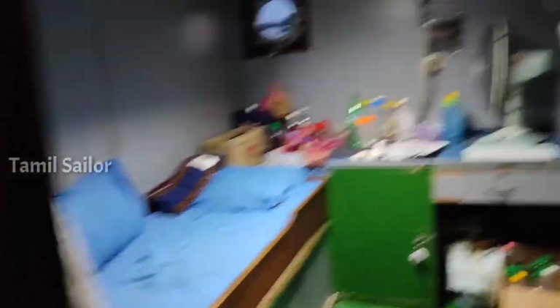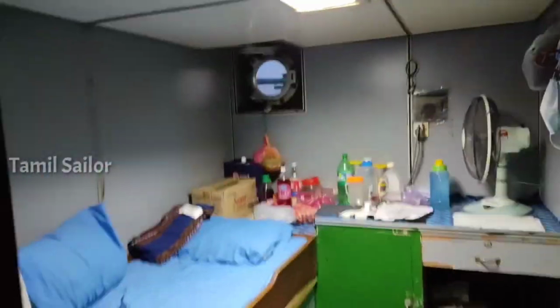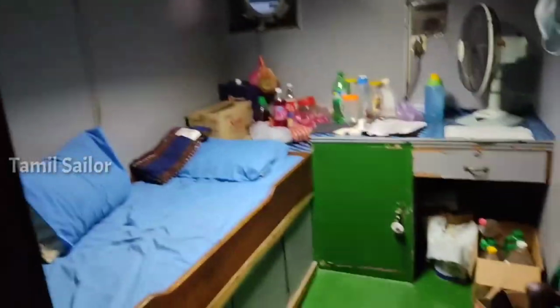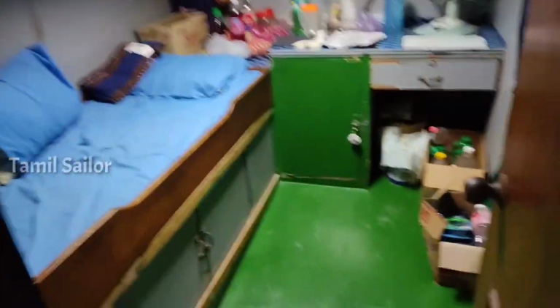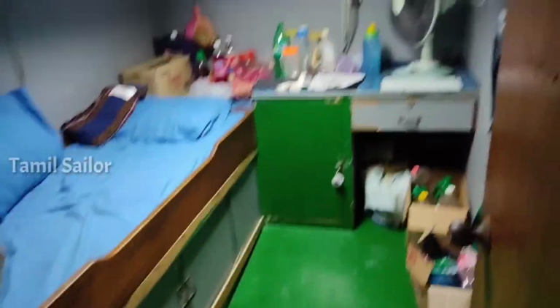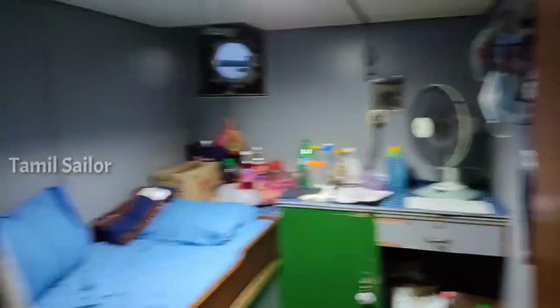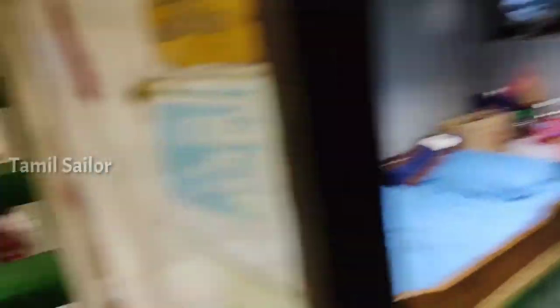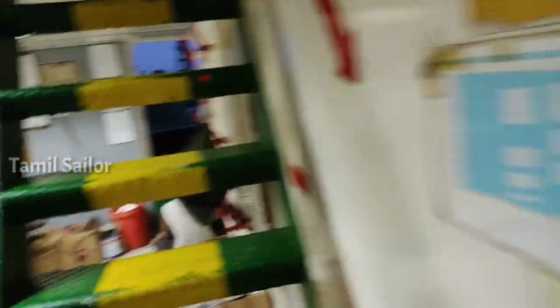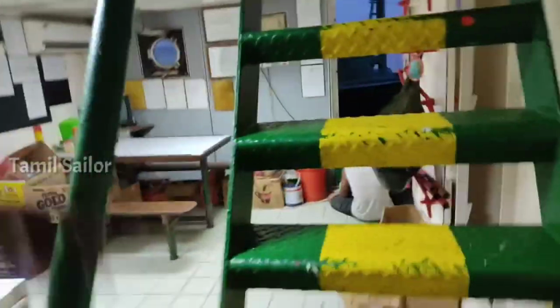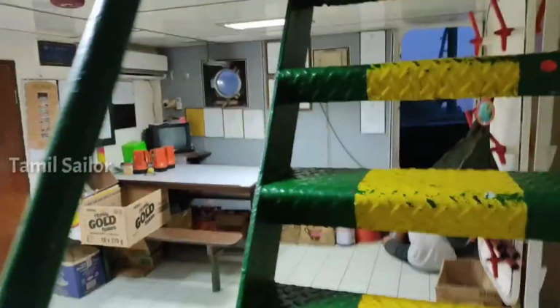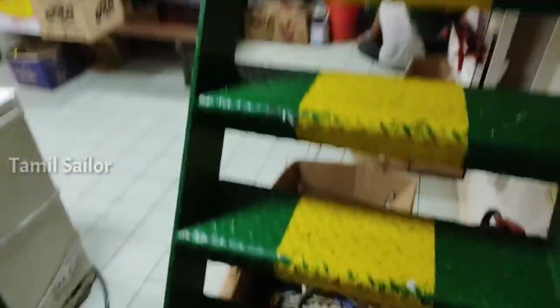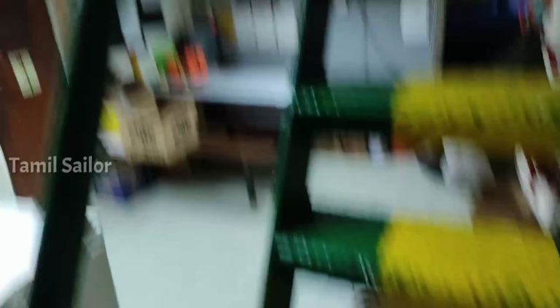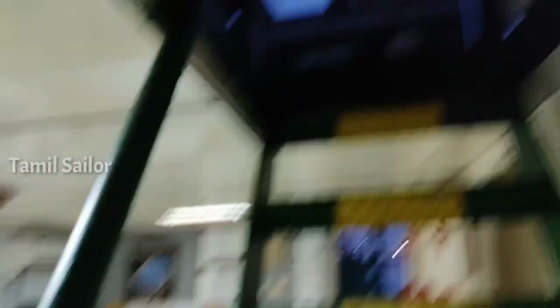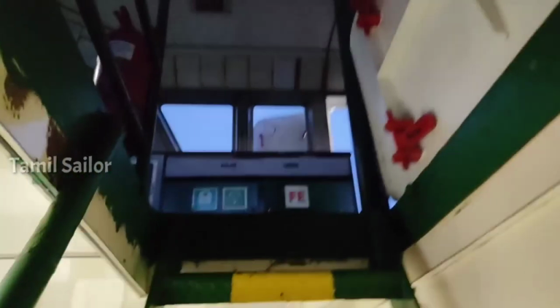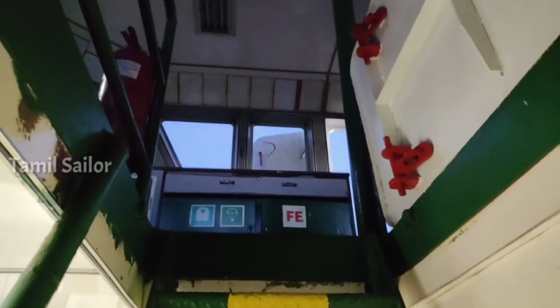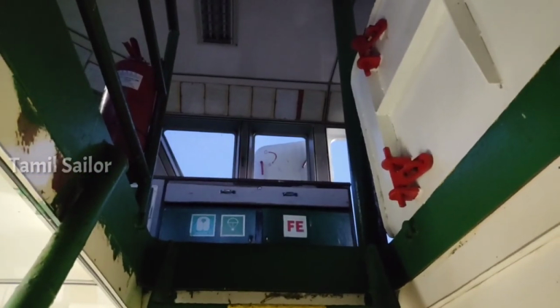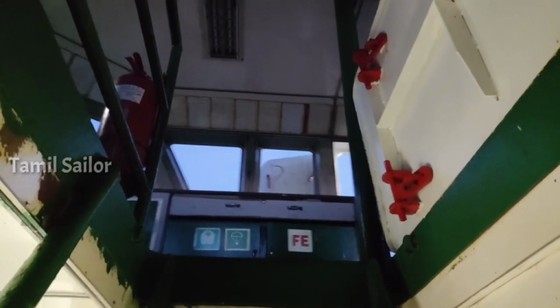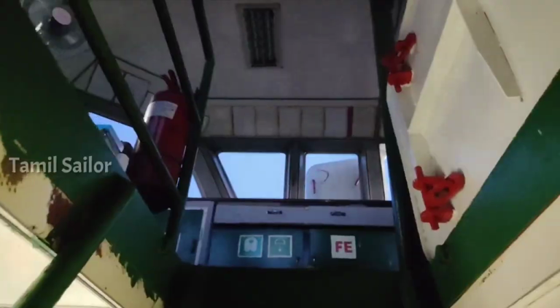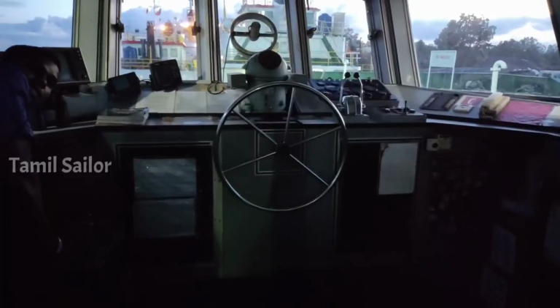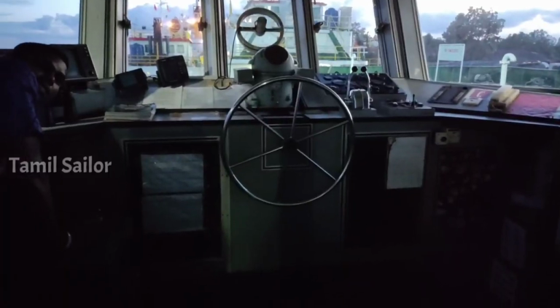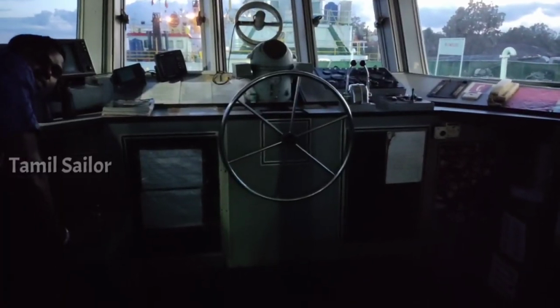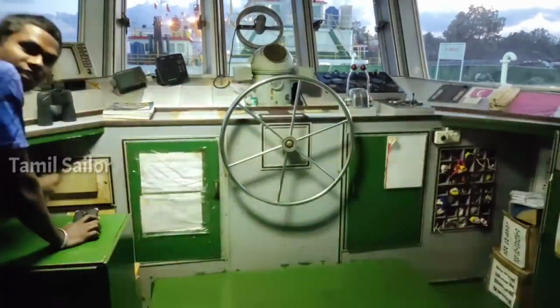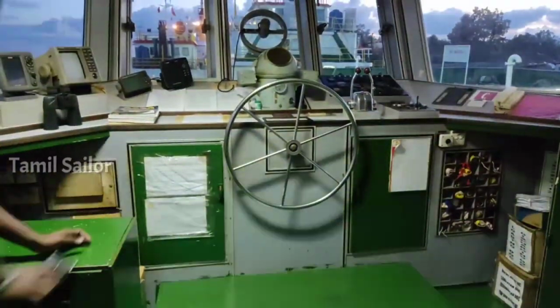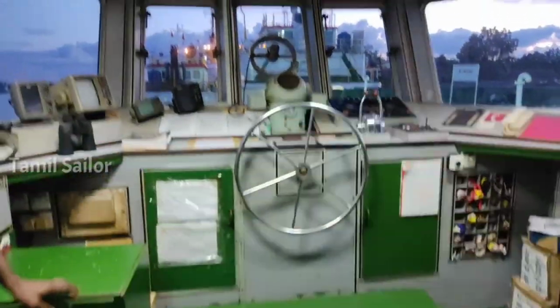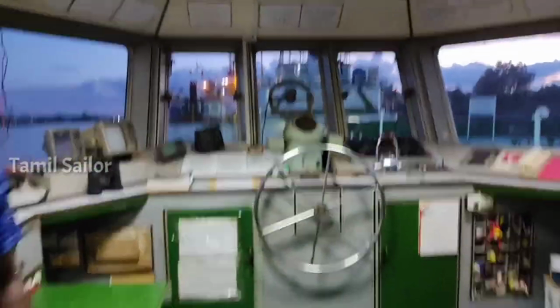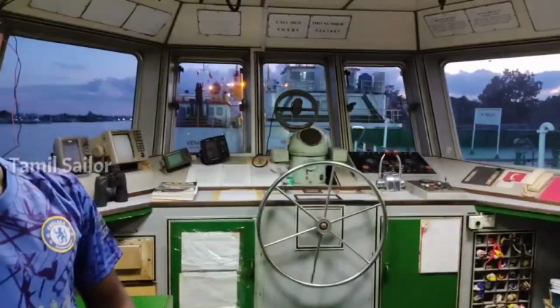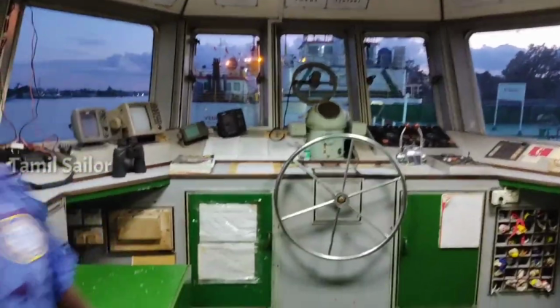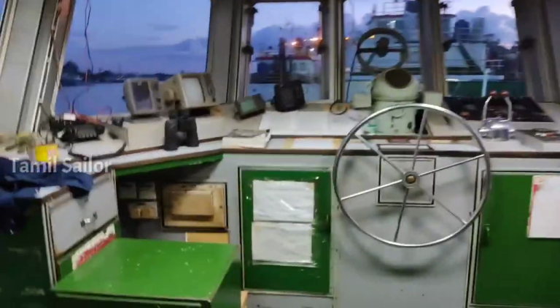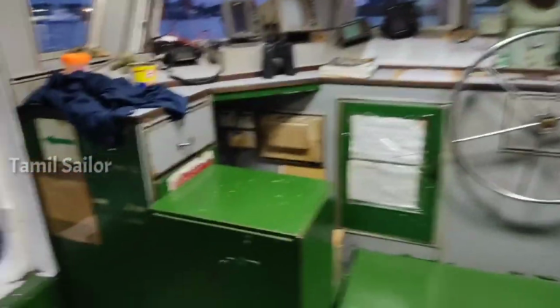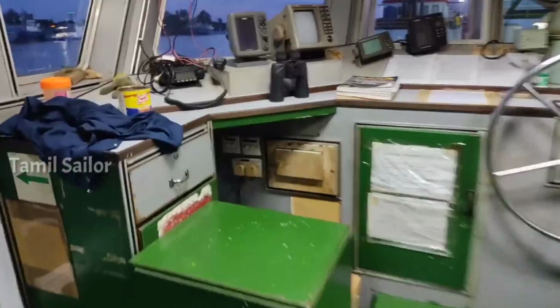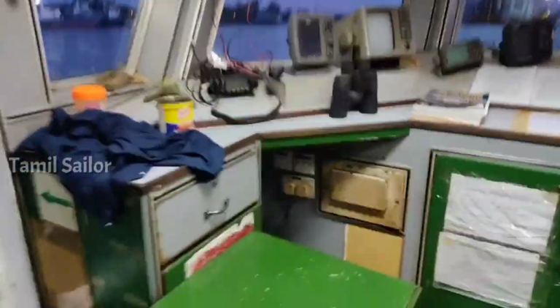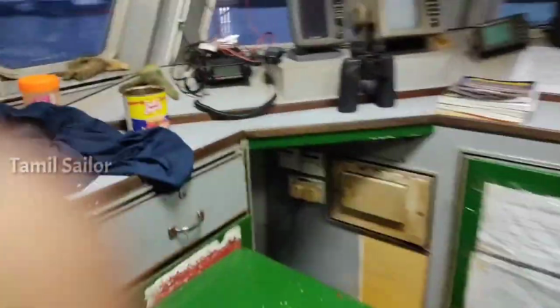It's very simple and neat. Next time, let's see the bridge. Welcome to the bridge. This is the tugboat bridge.